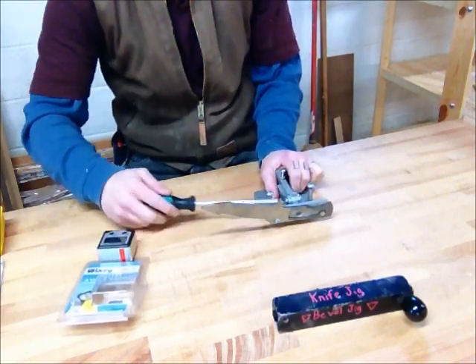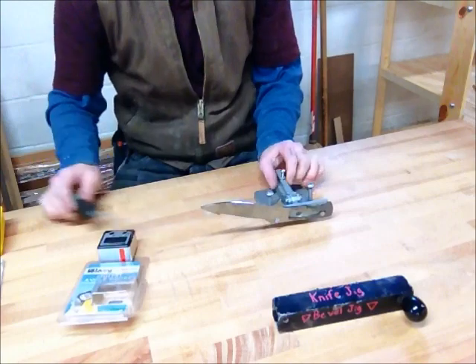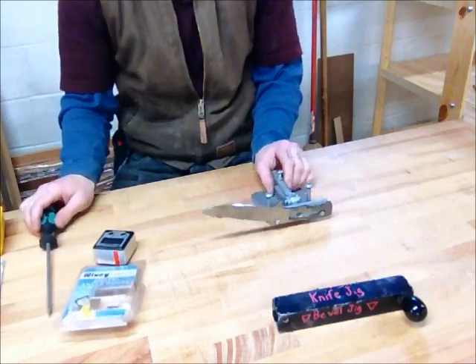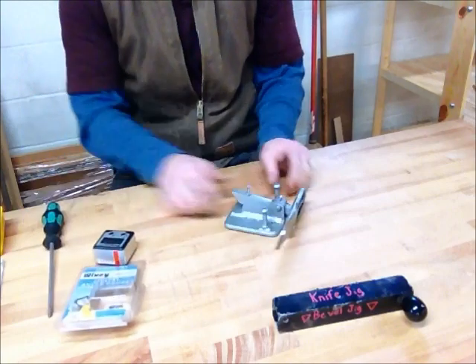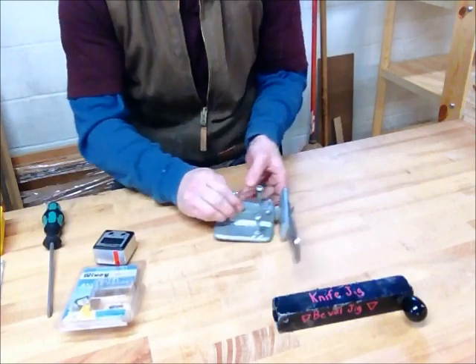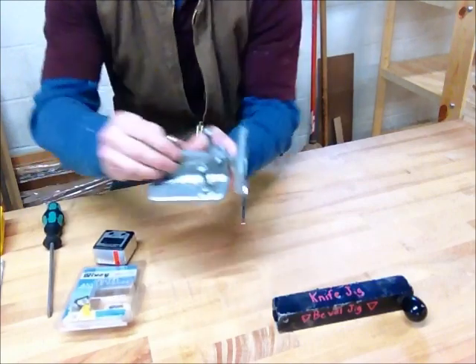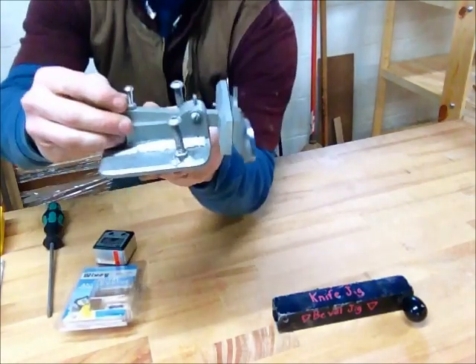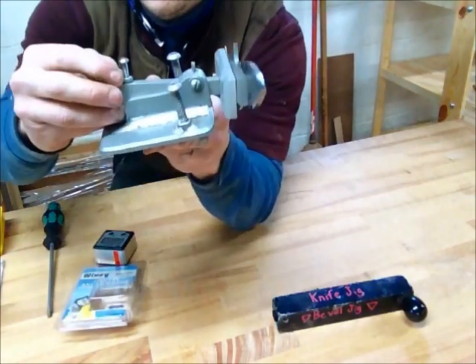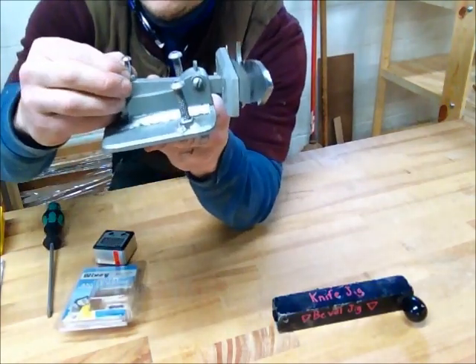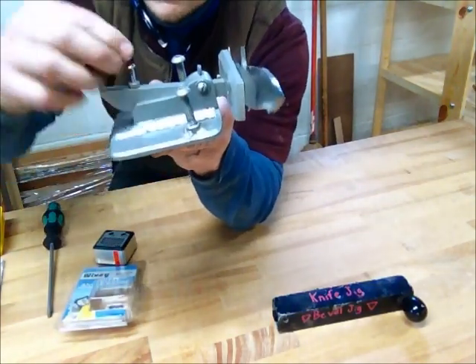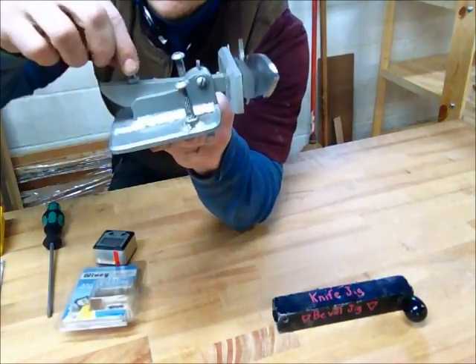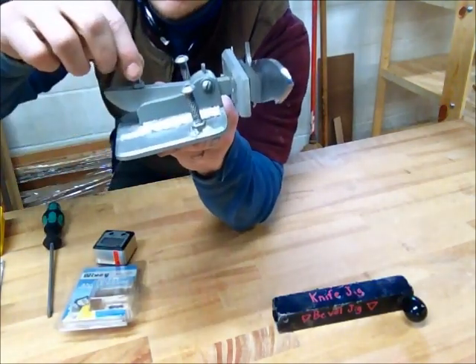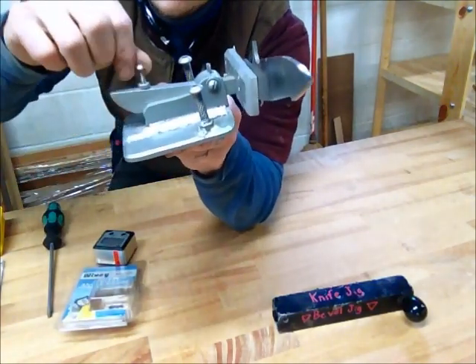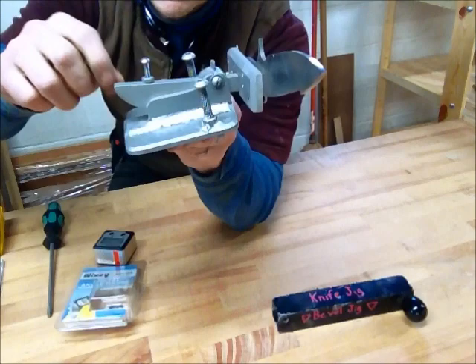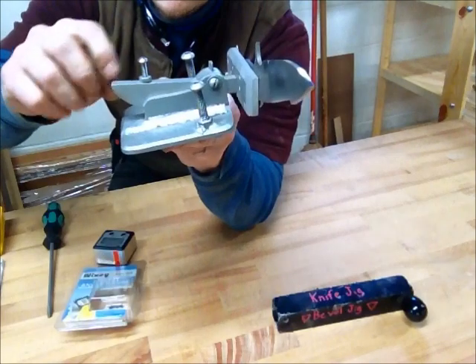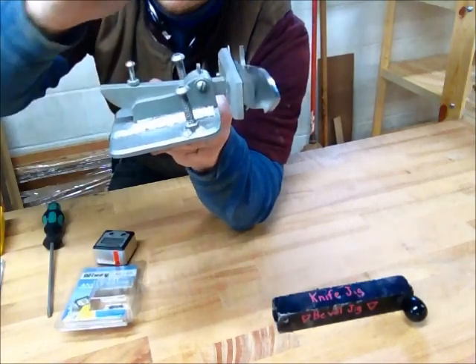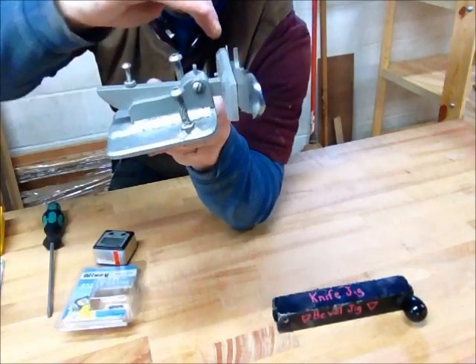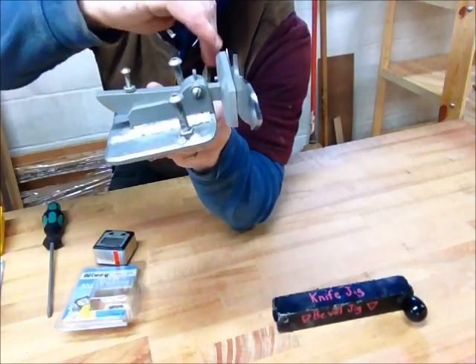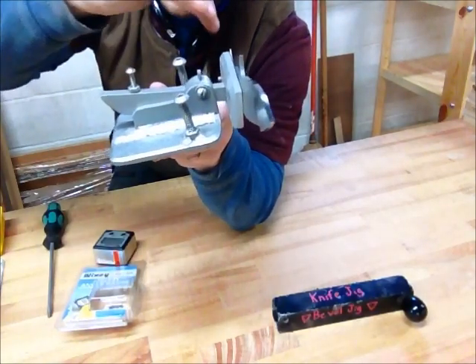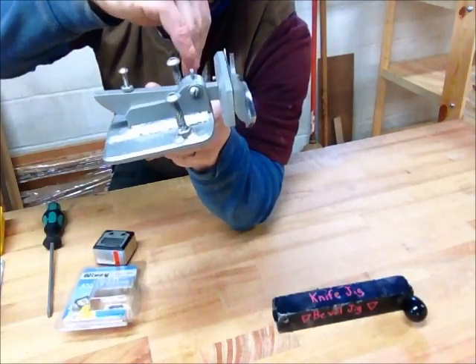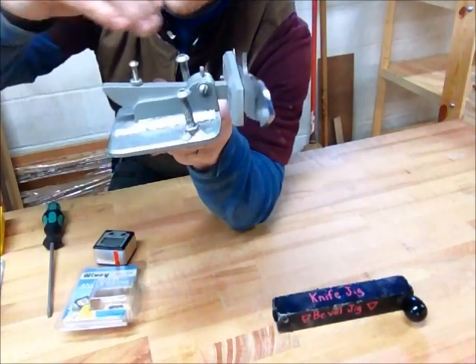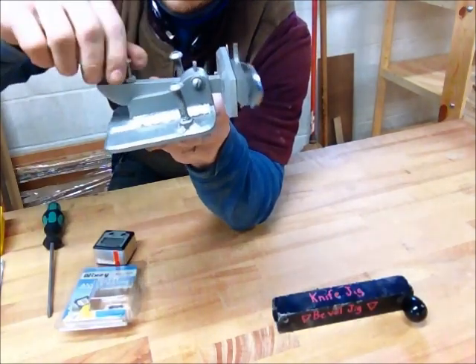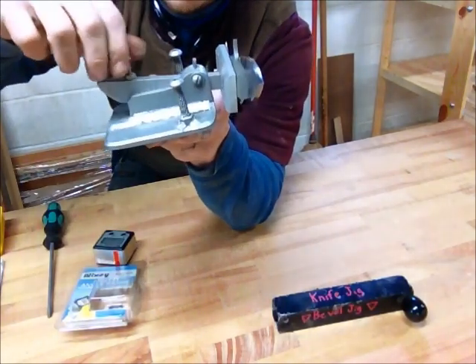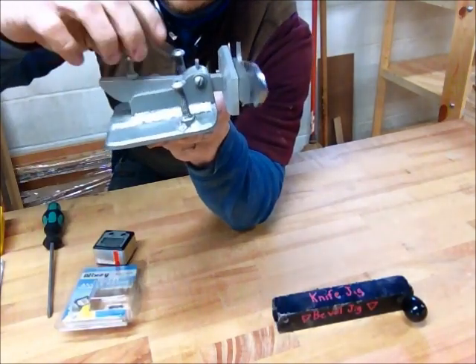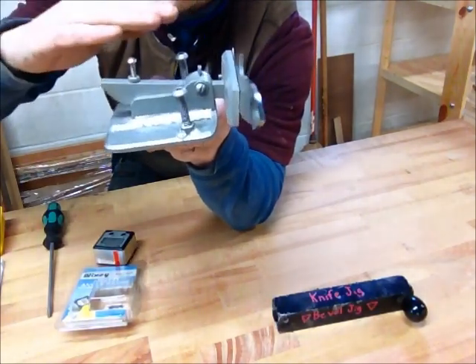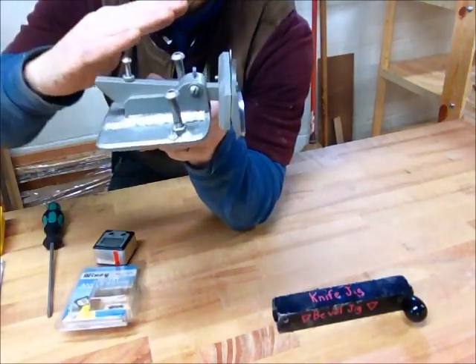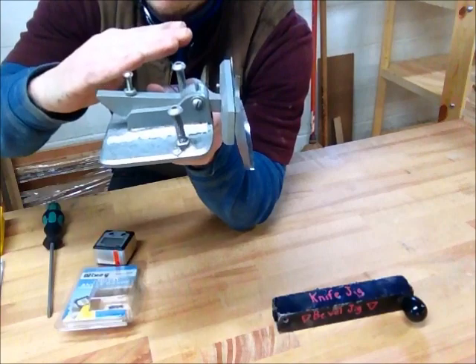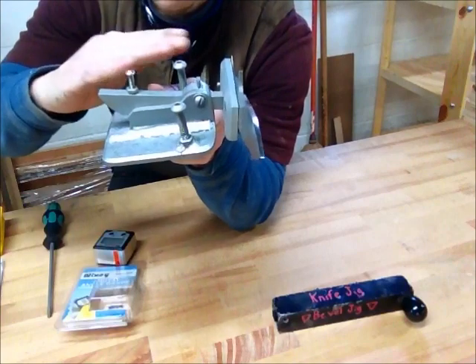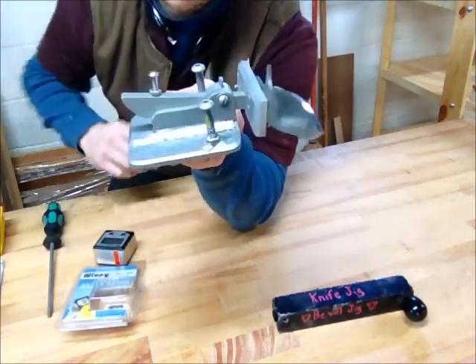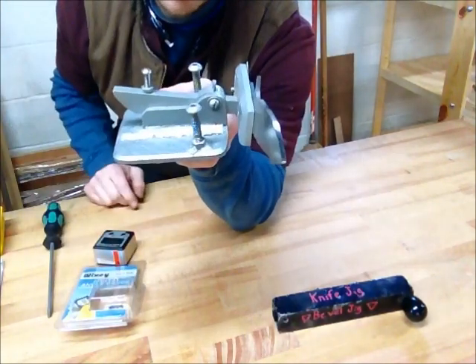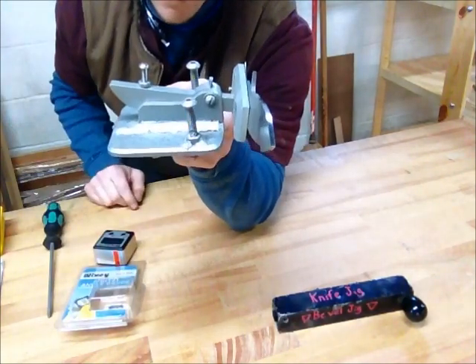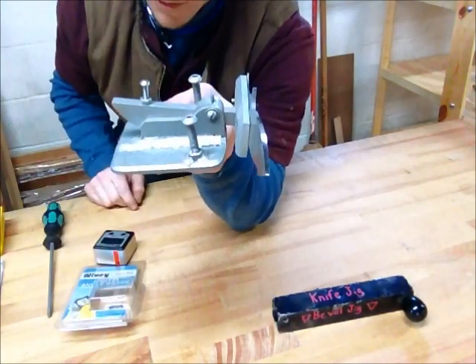You tighten this down on the side, tighten that down. To adjust it, you unlock this nut and either turn the screw in, which increases the angle, or you turn the screw out, which gives it closer to 90 degrees.